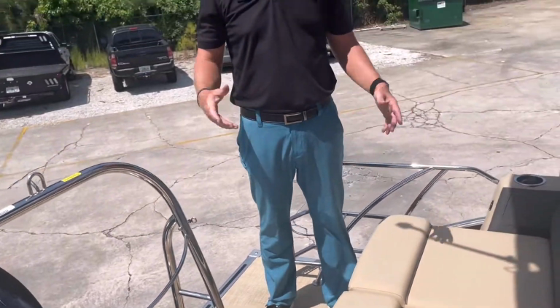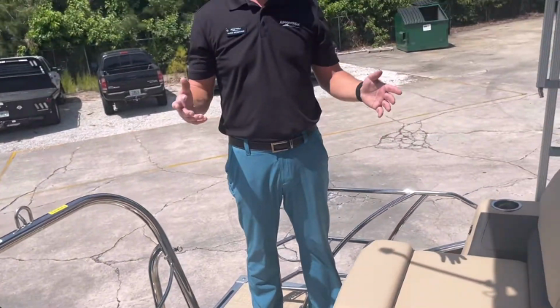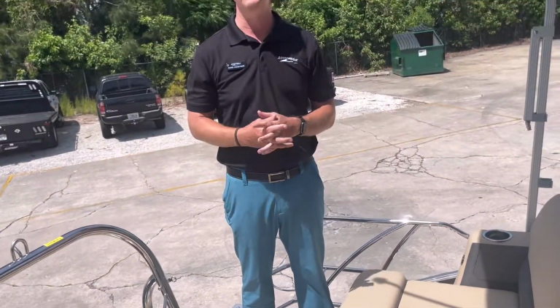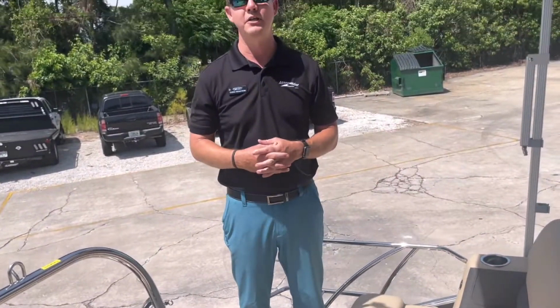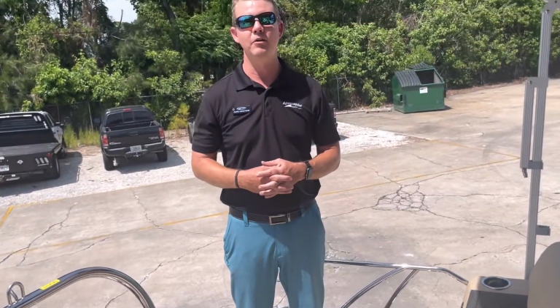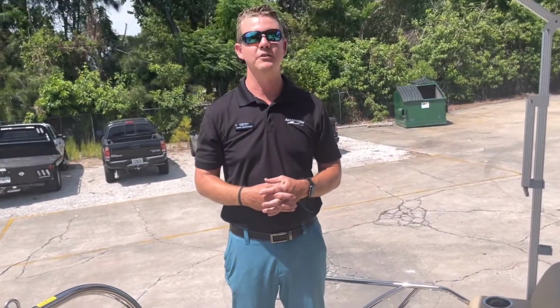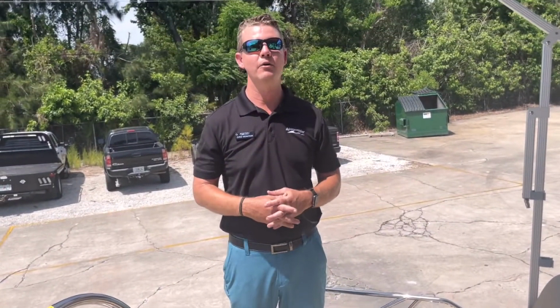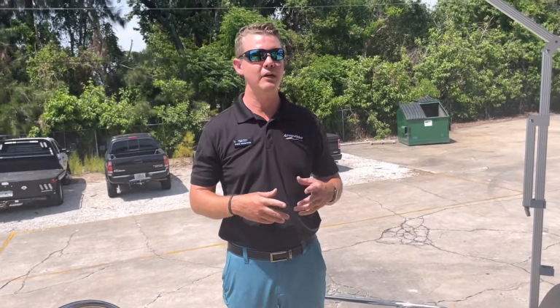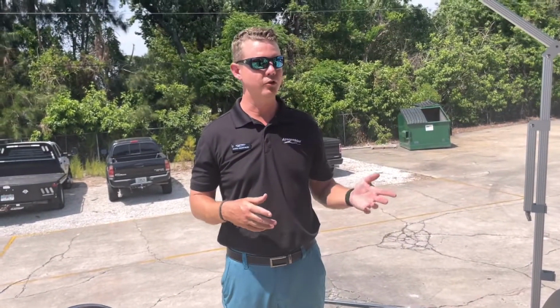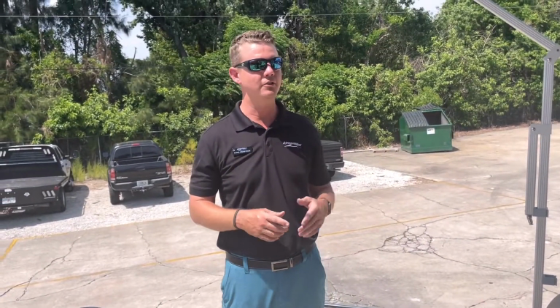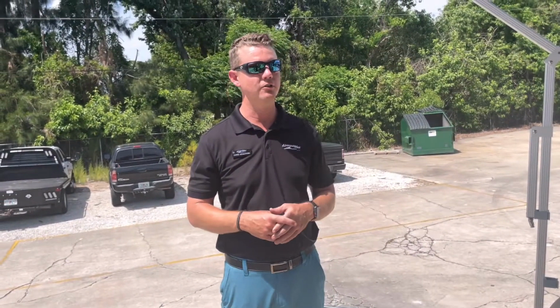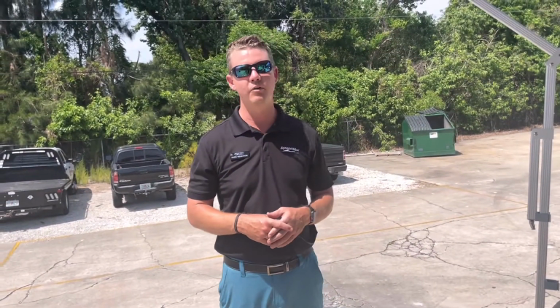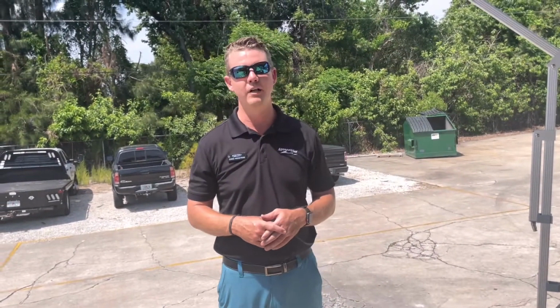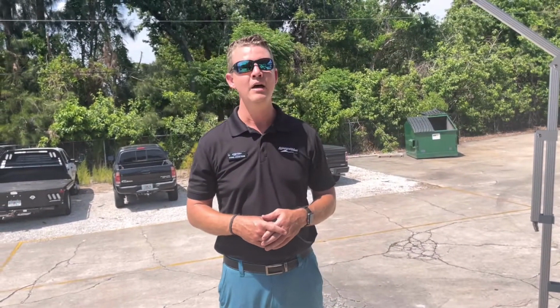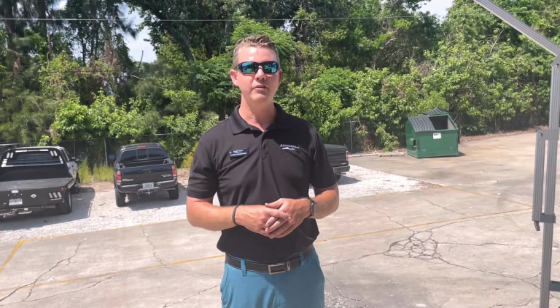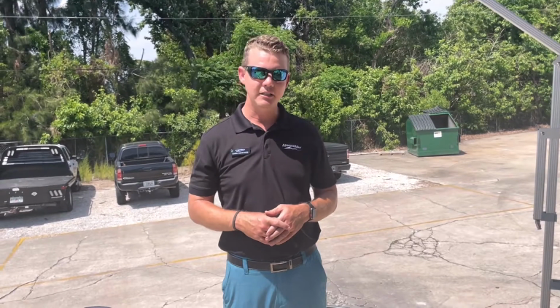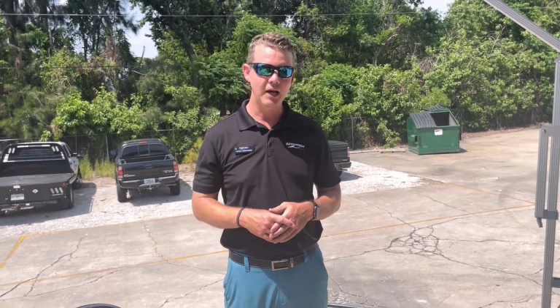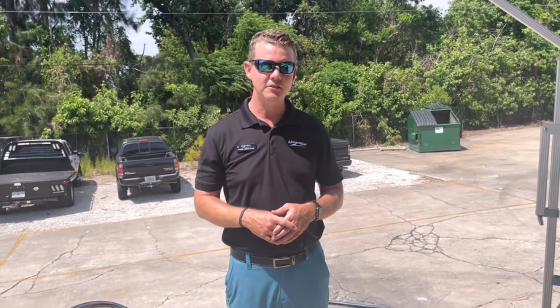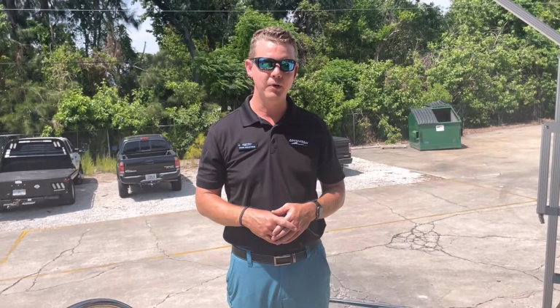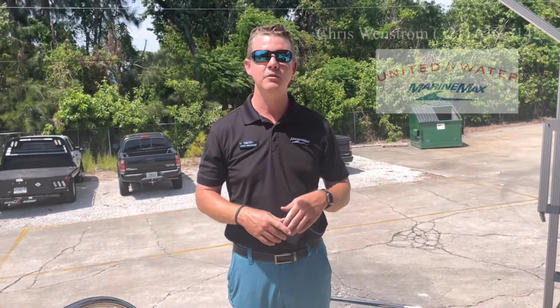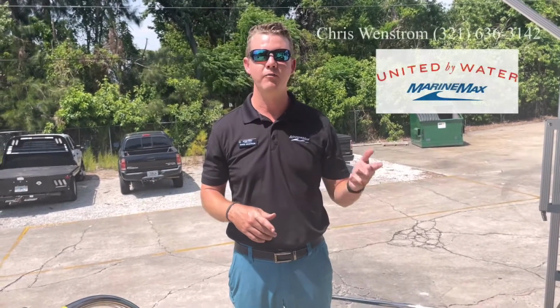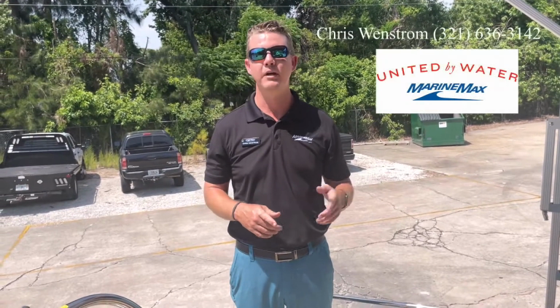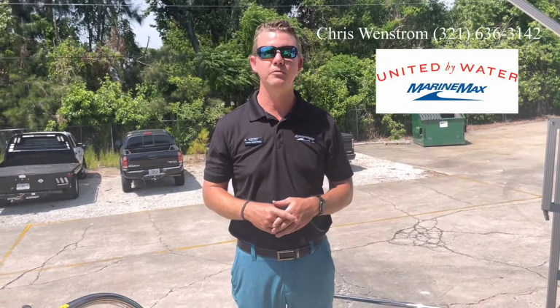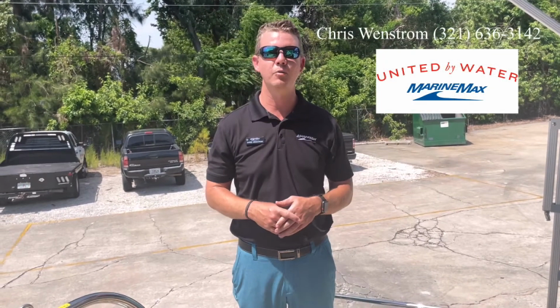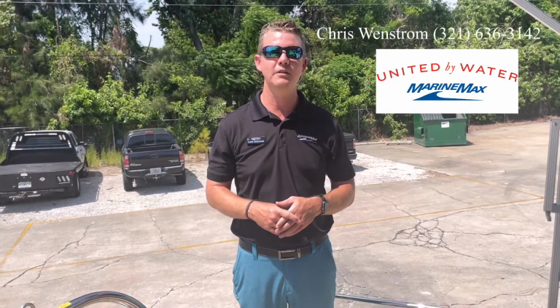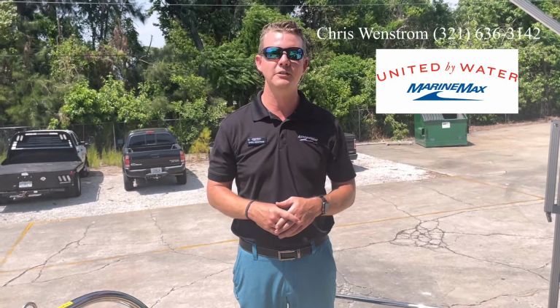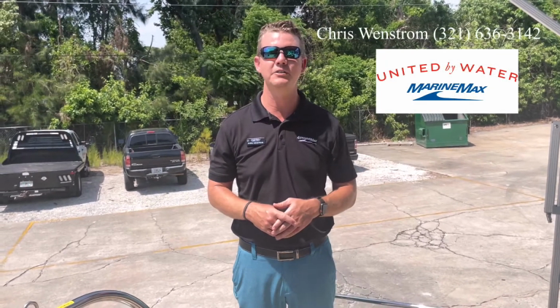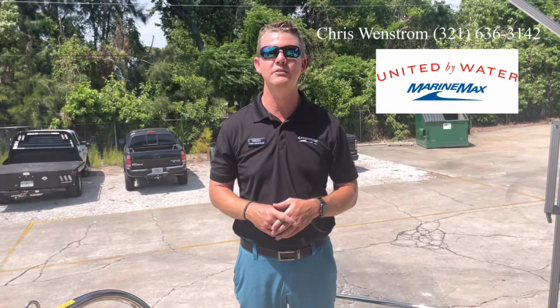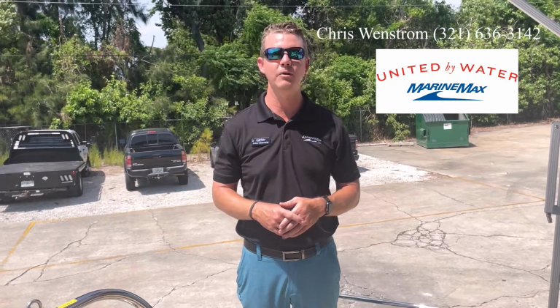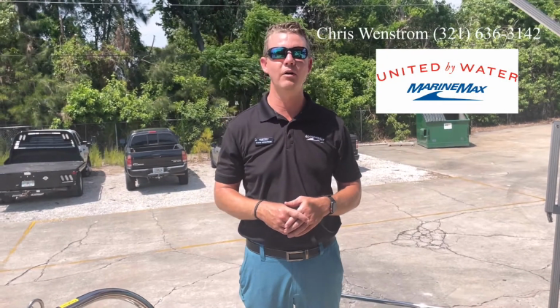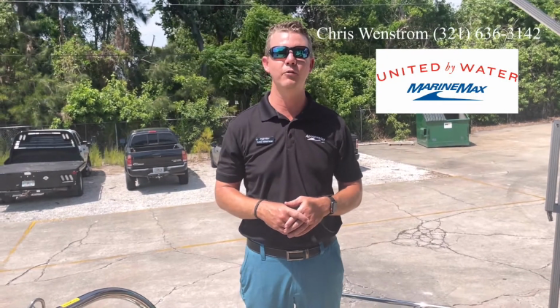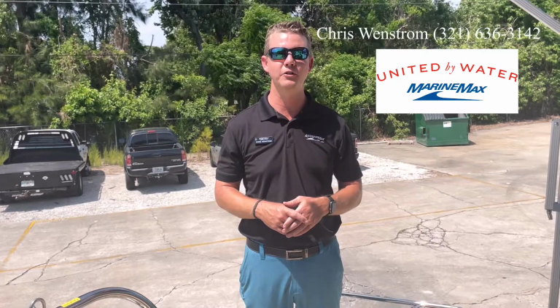Again, my name is Chris here at MarineMax Coco. Thanks for joining us on this walkthrough video. If you'd like to come by and see the boat, our phone number is 321-636-3142.